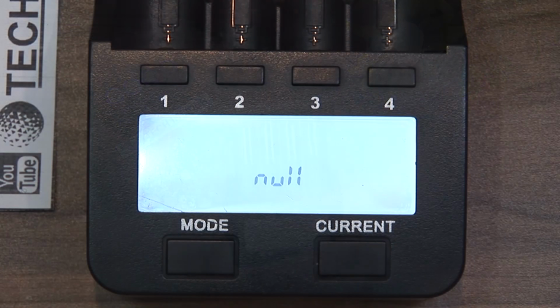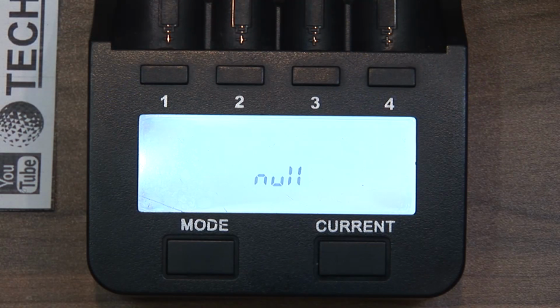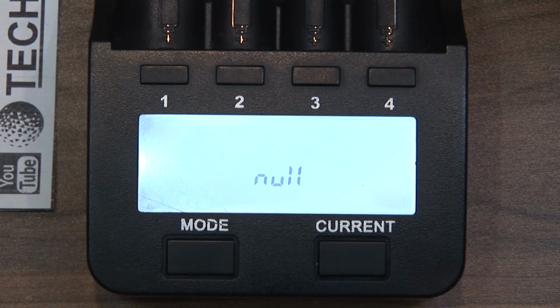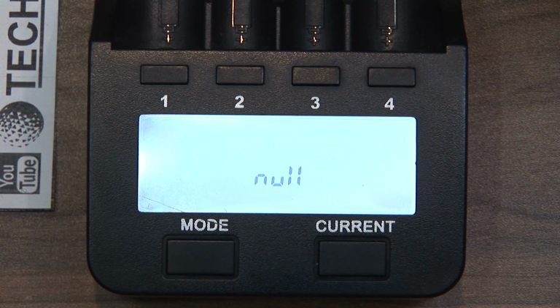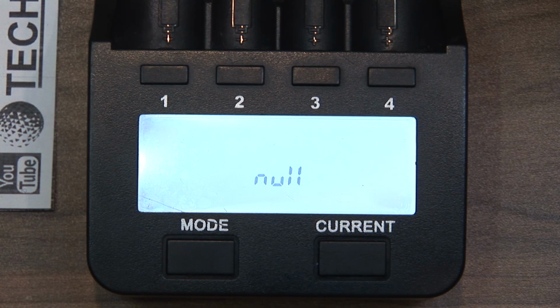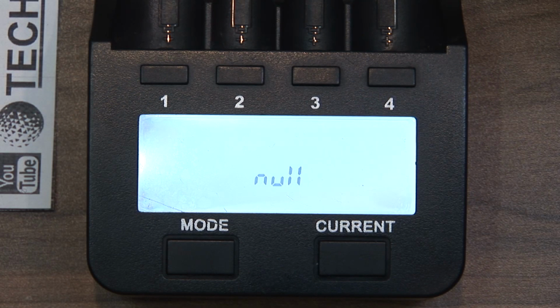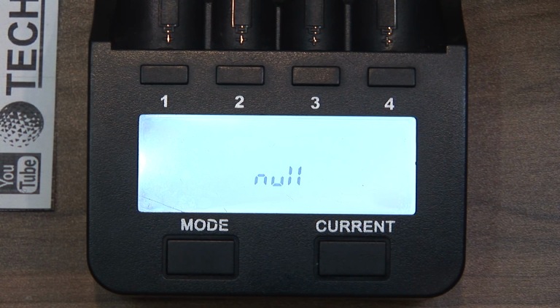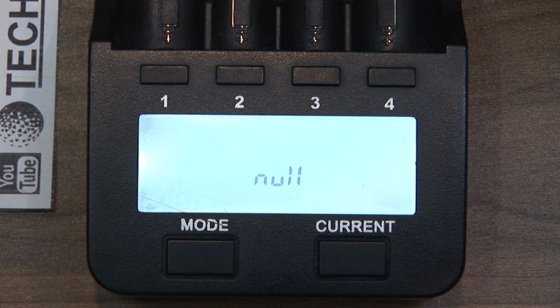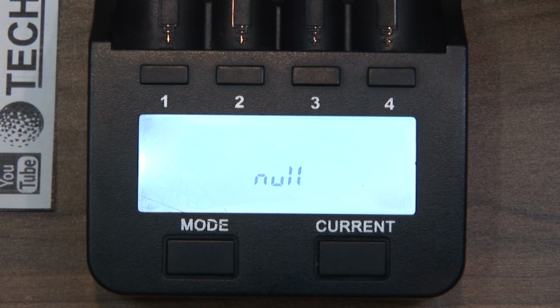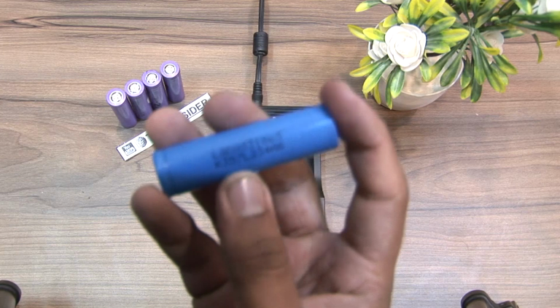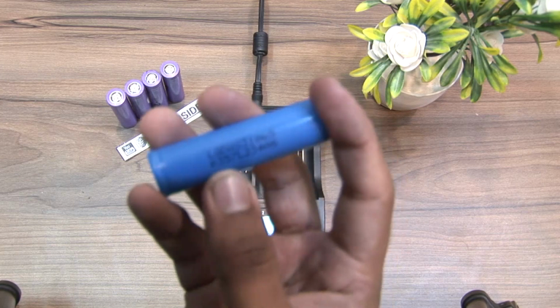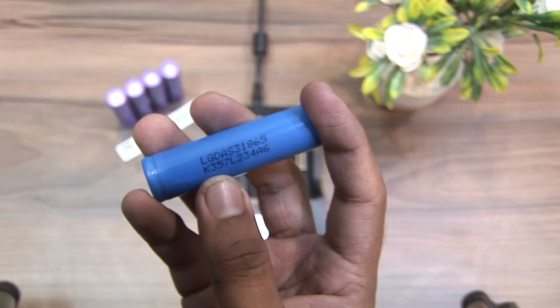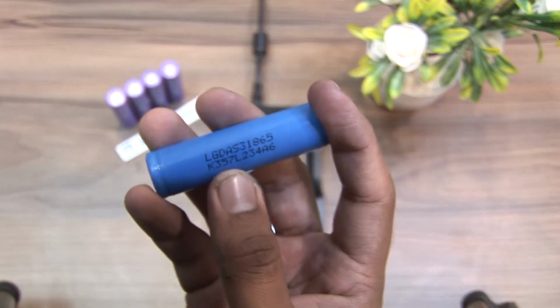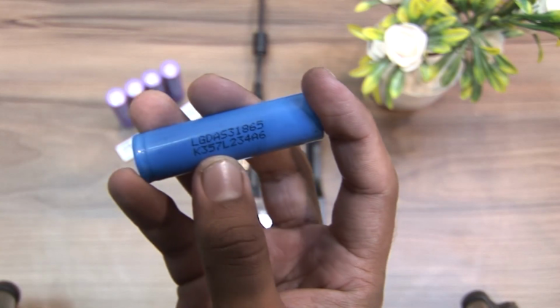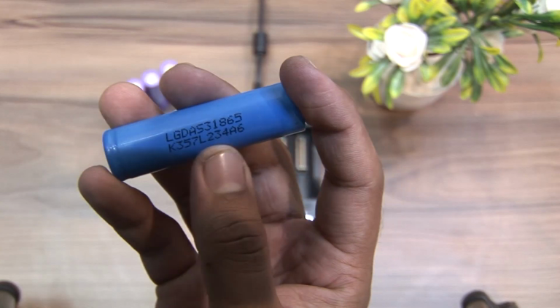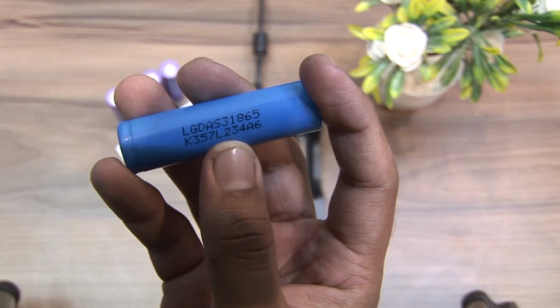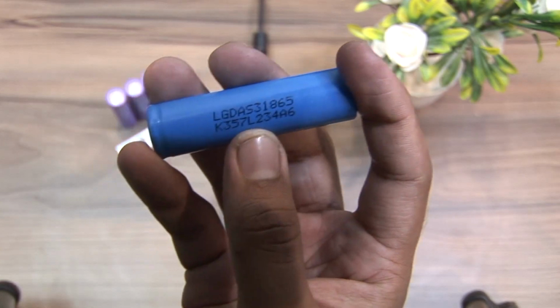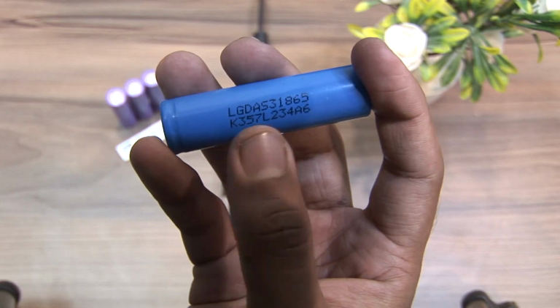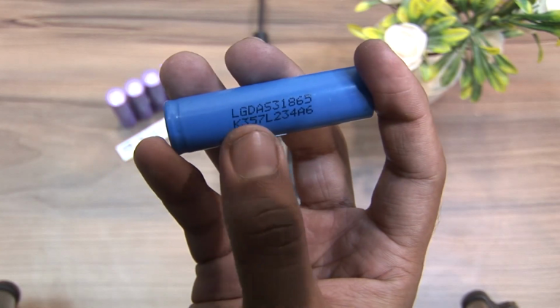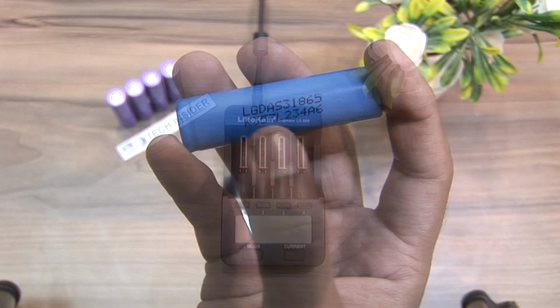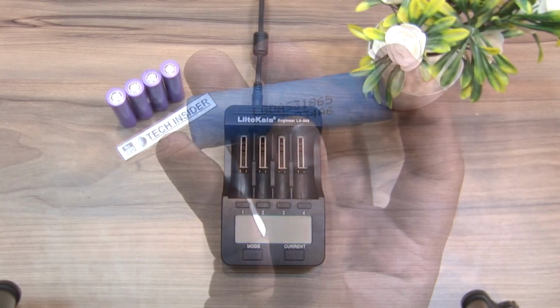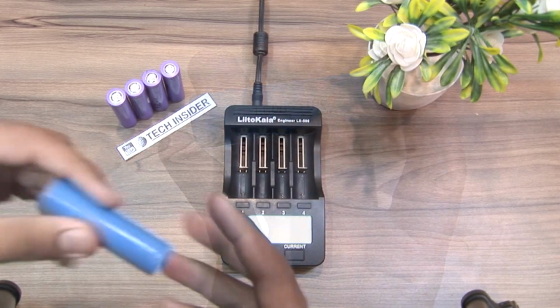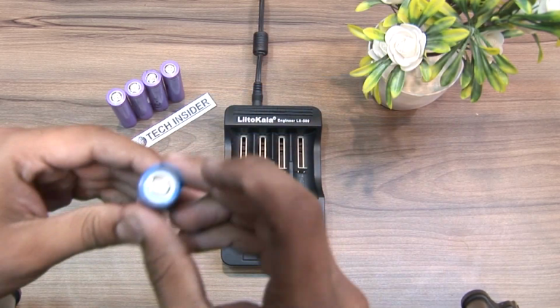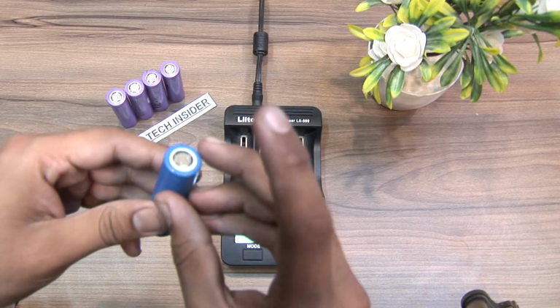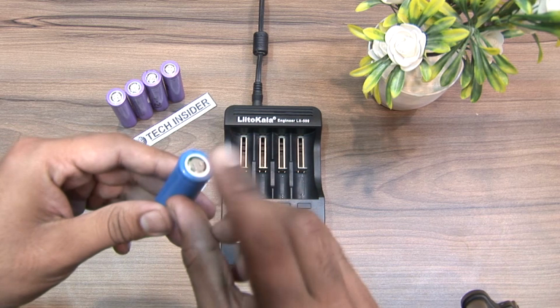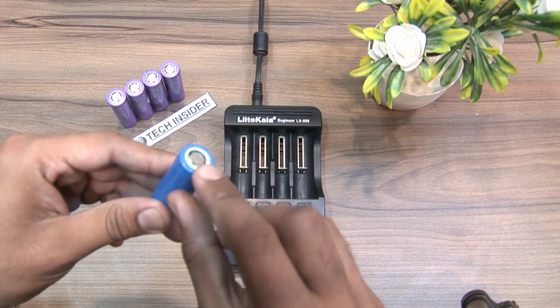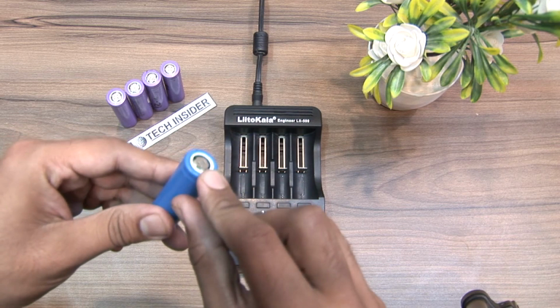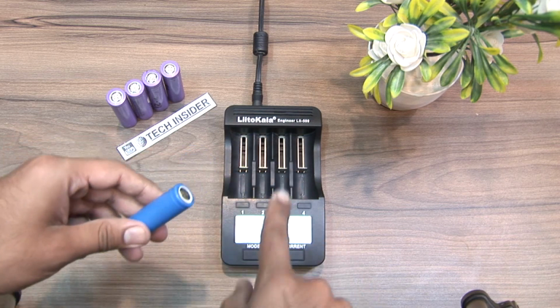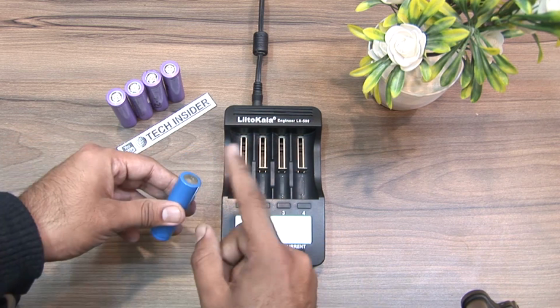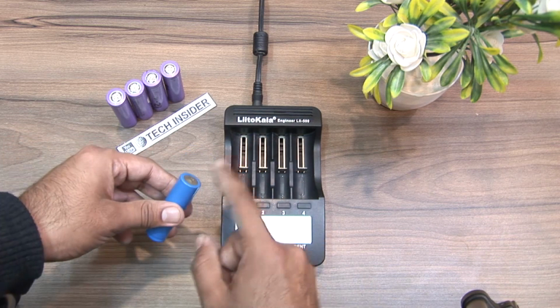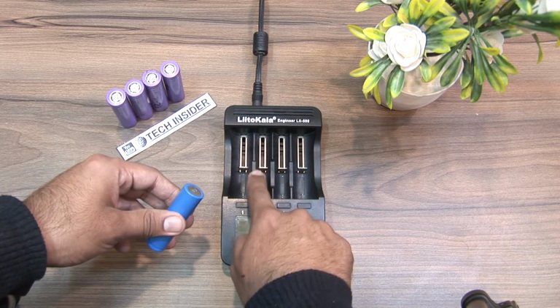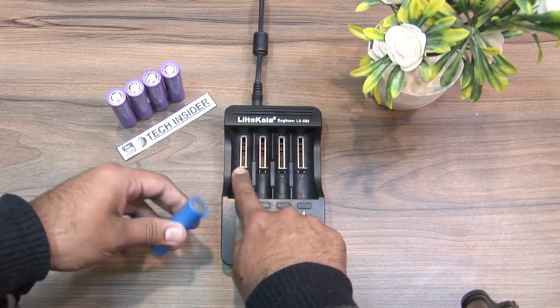It says null on its screen as no battery is placed. What we are using here is an 18650 cell from LG company. Here it is — its positive terminal and its negative terminal.